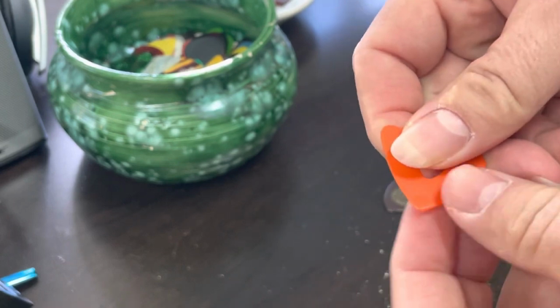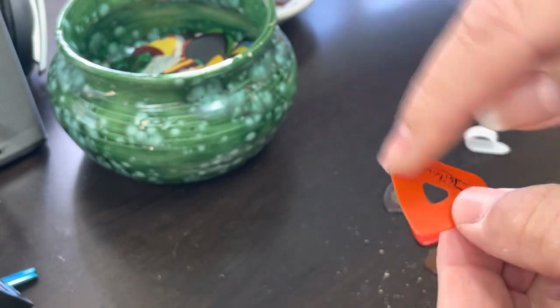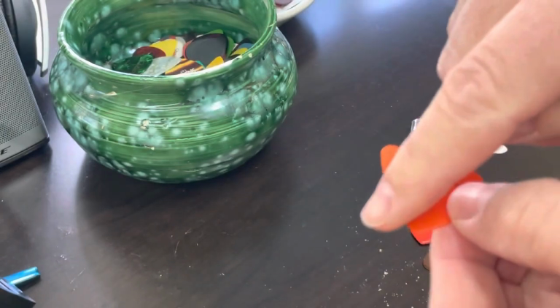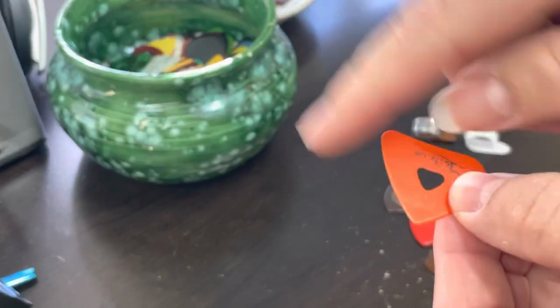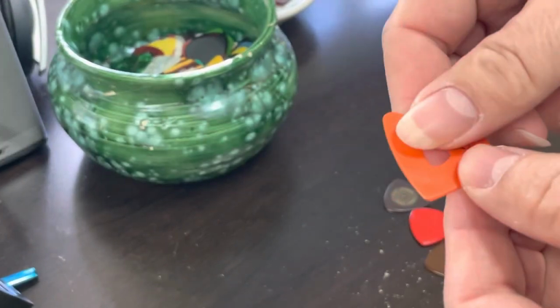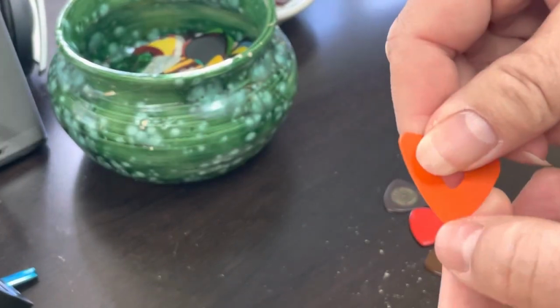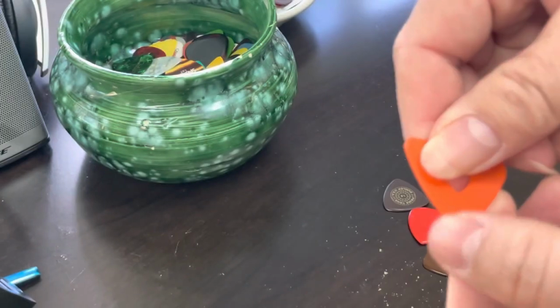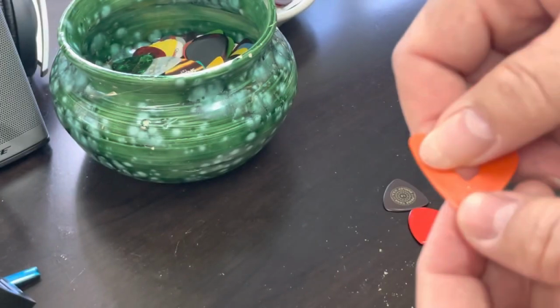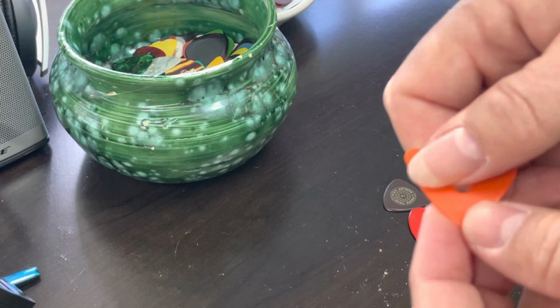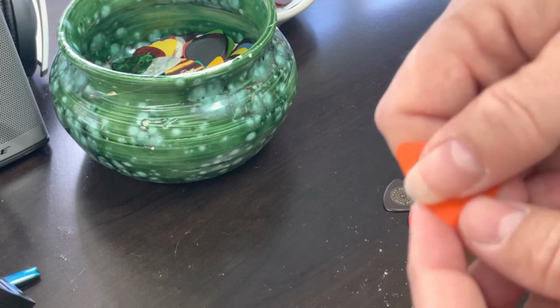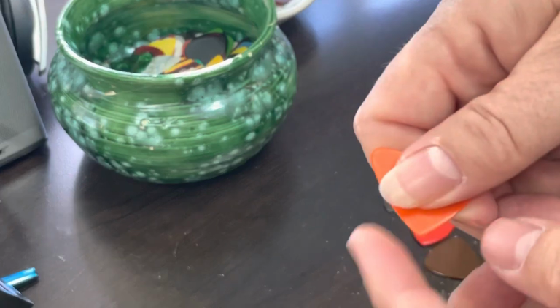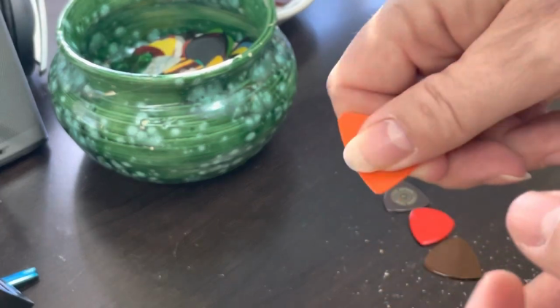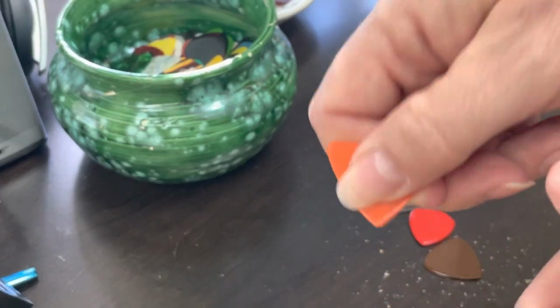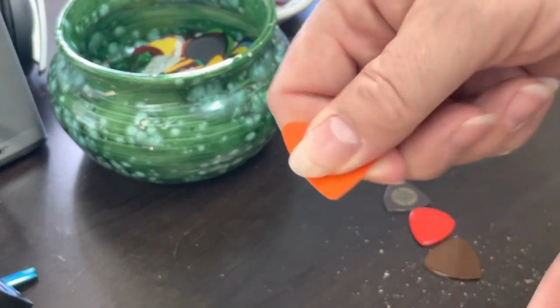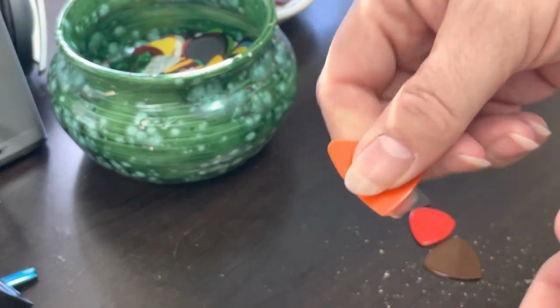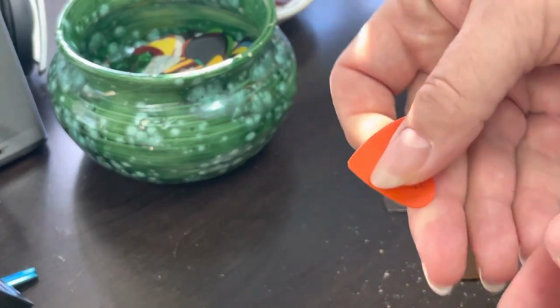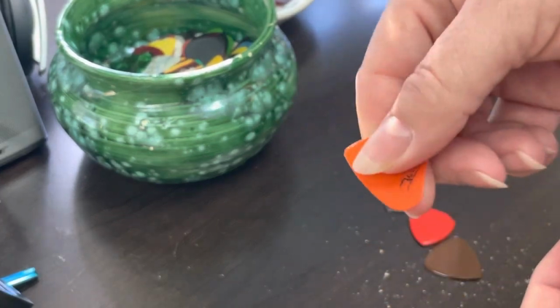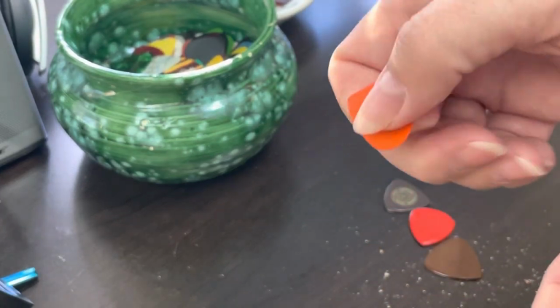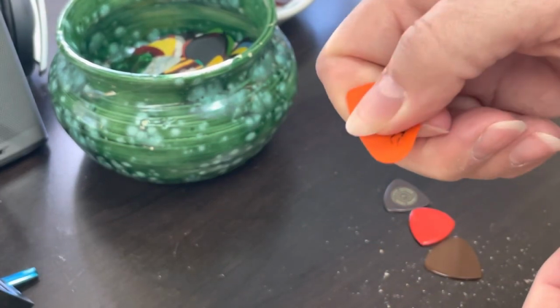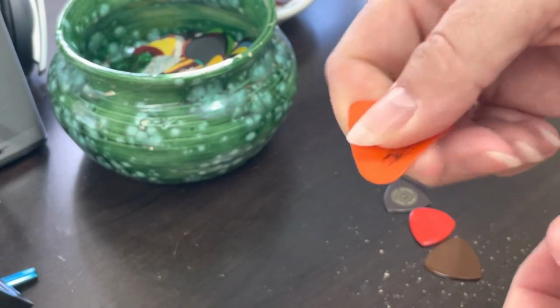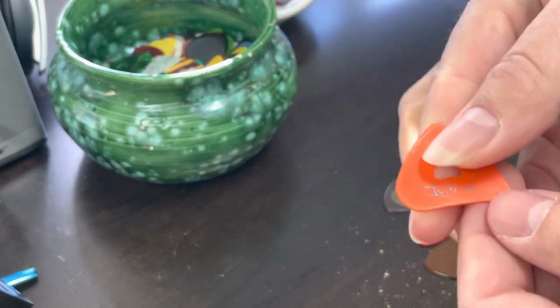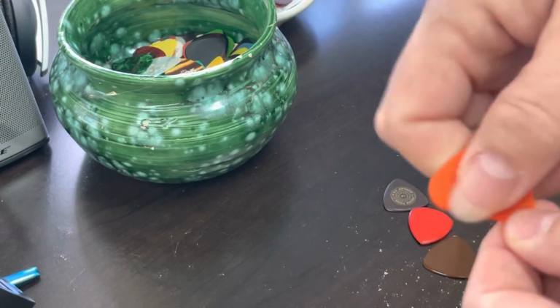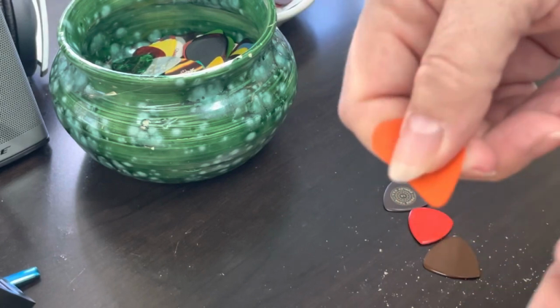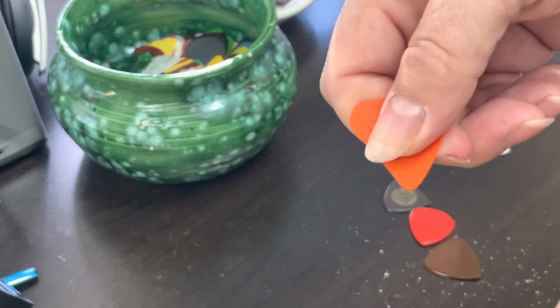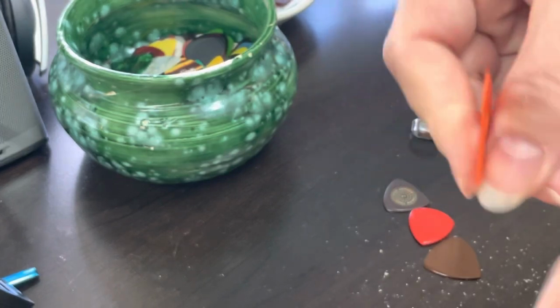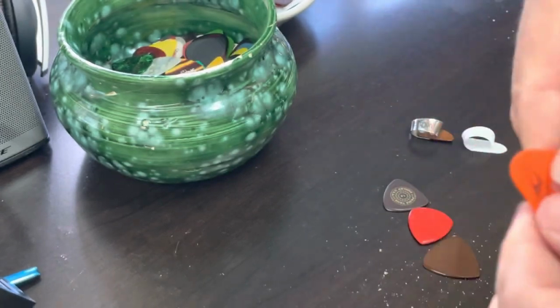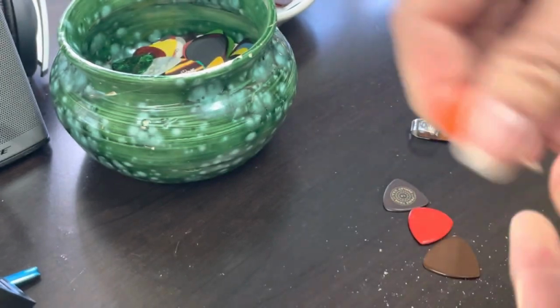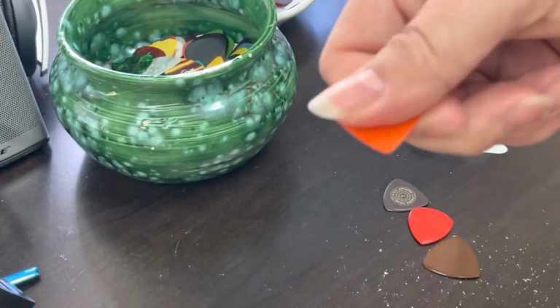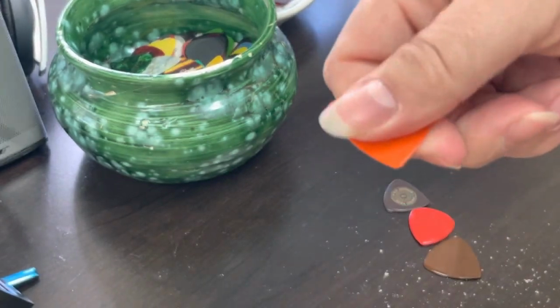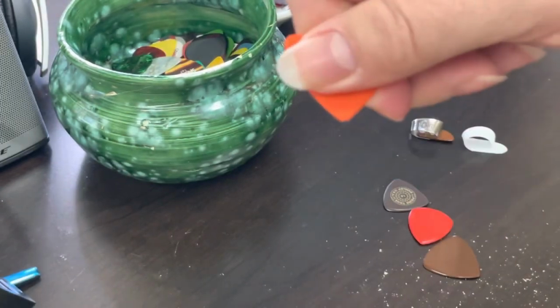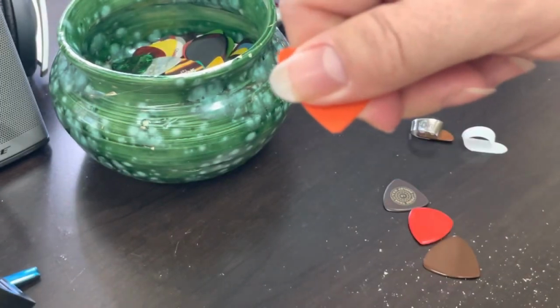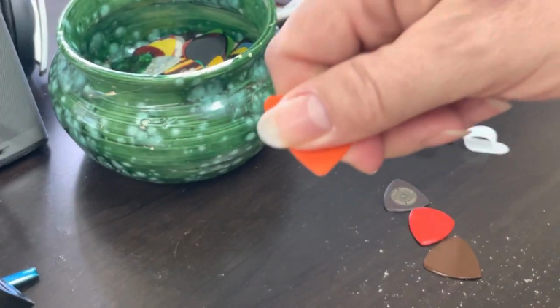Sometimes I'll do a little bevel there with a fingernail file just so the pick will slide off the string really easy. You can use this side for jazz, this side for your strumming, and of course I like using this side most of the time for picking.